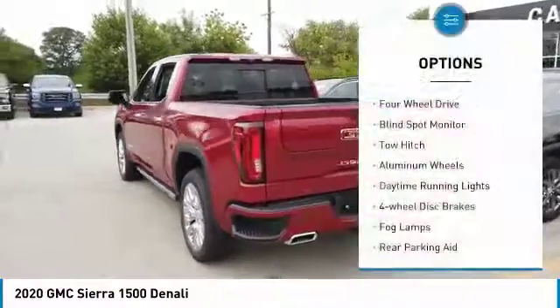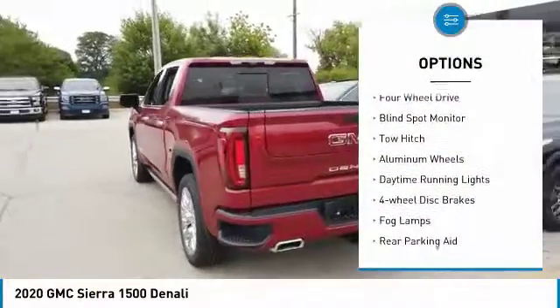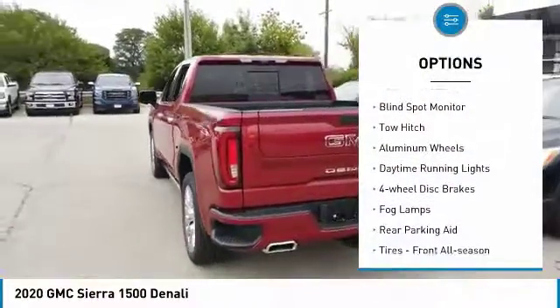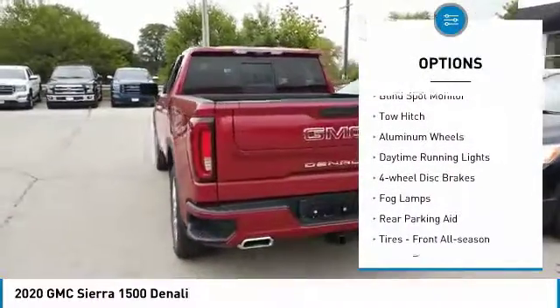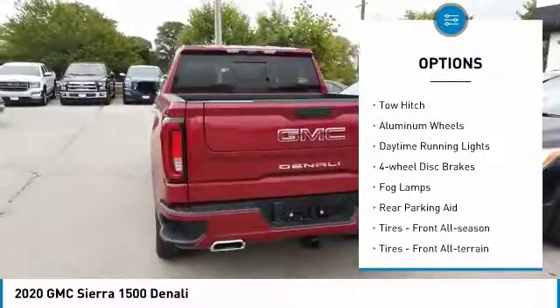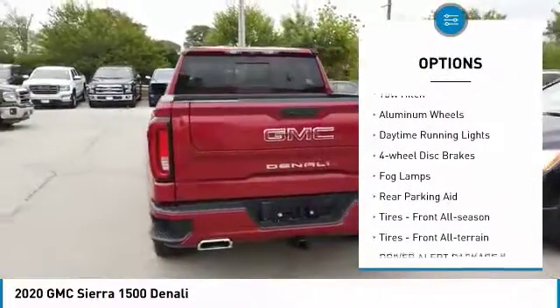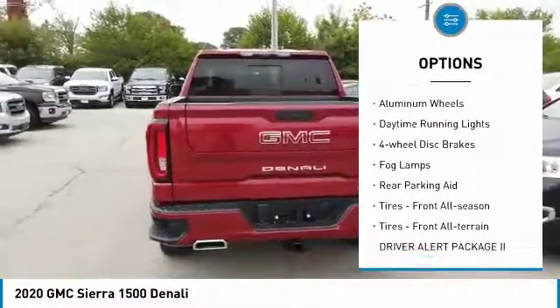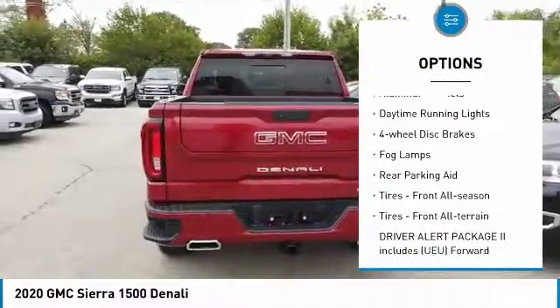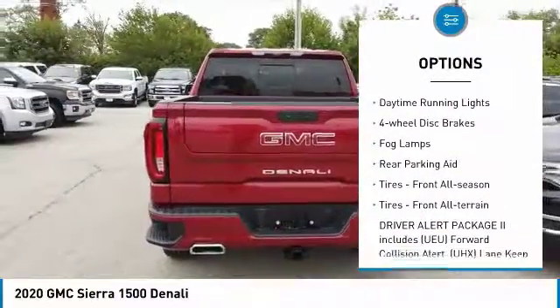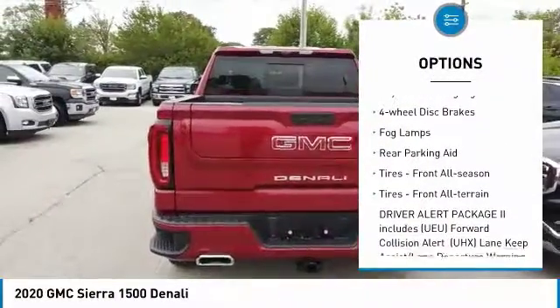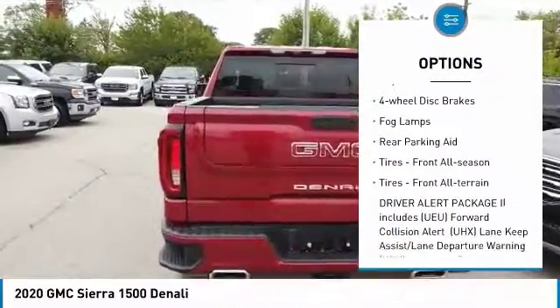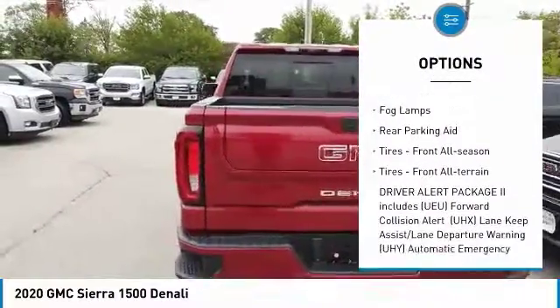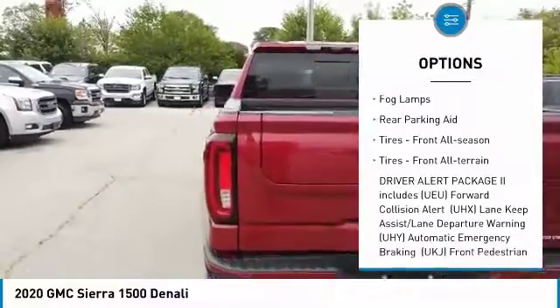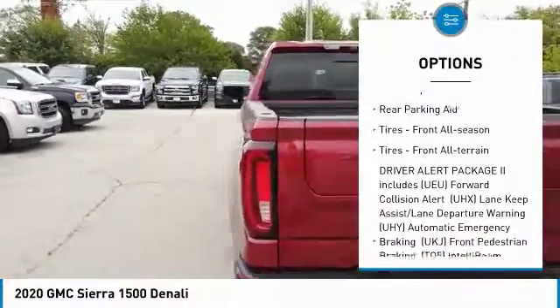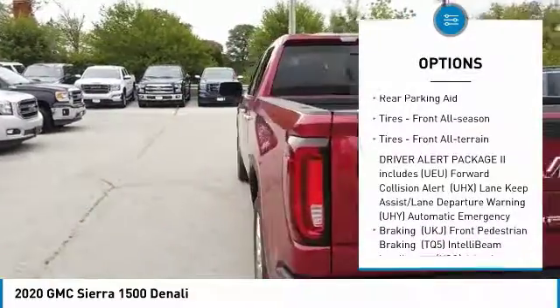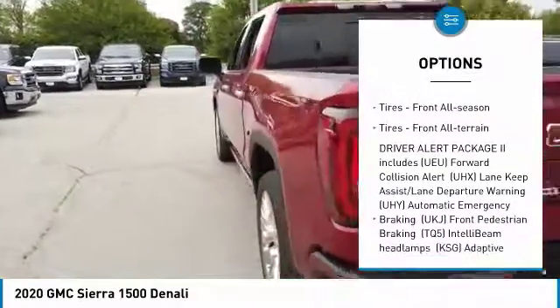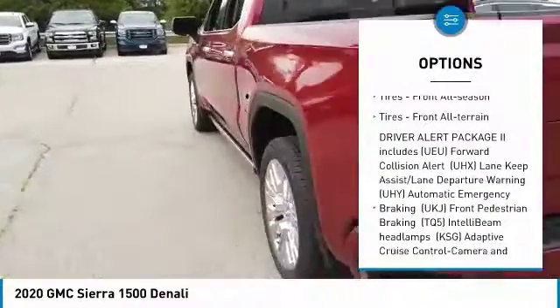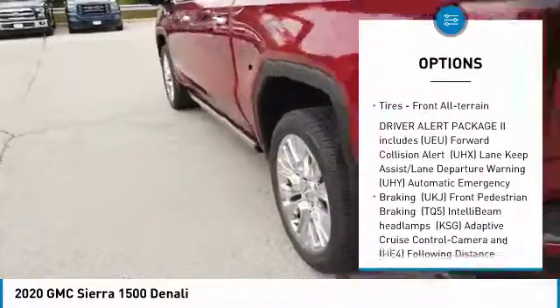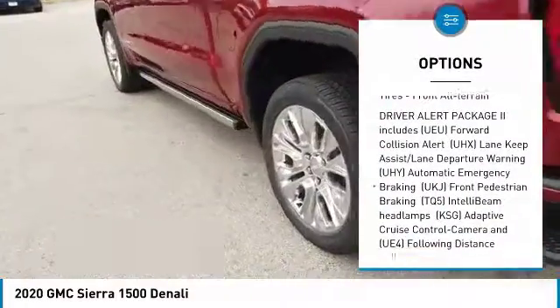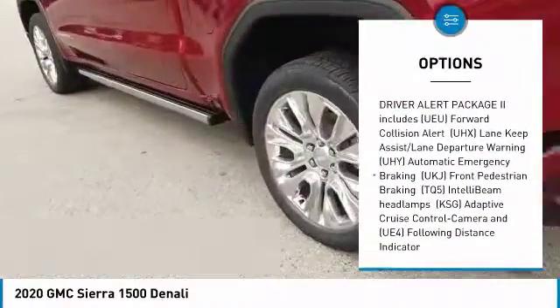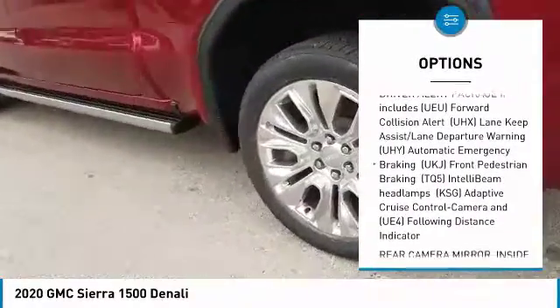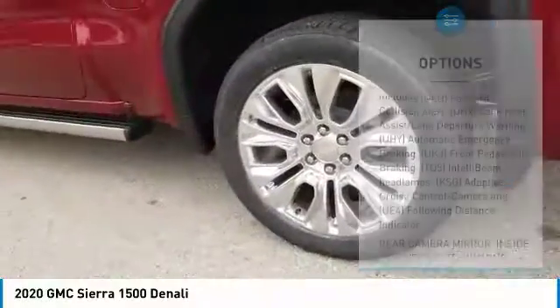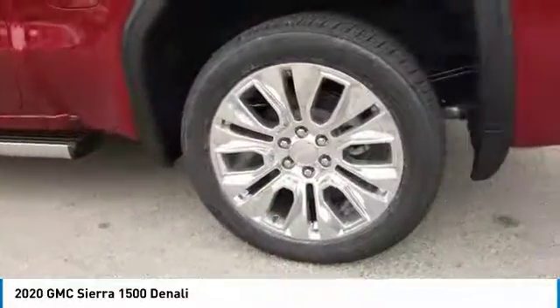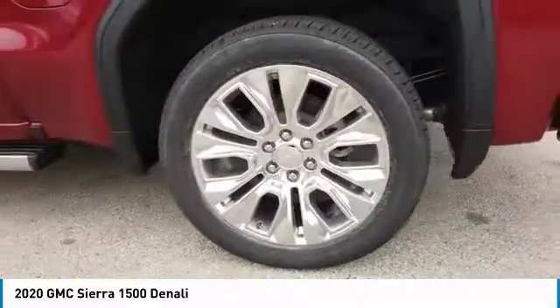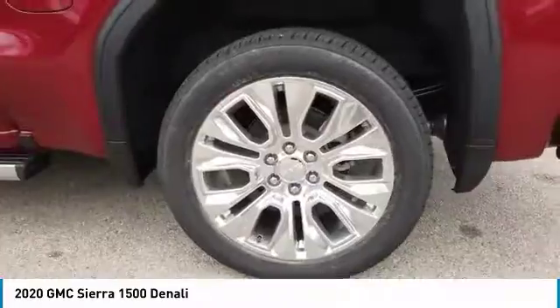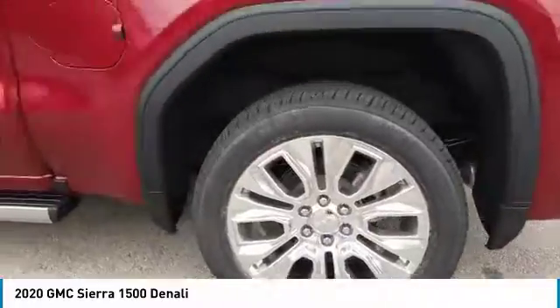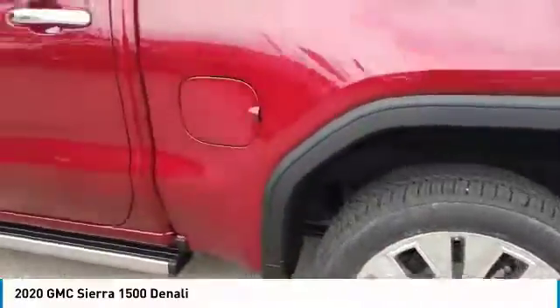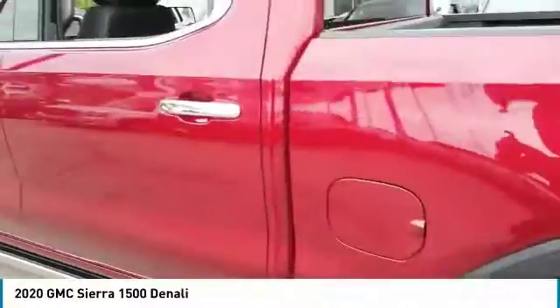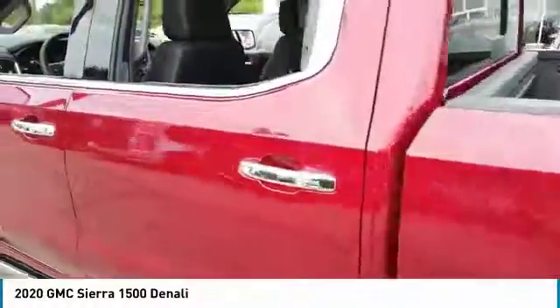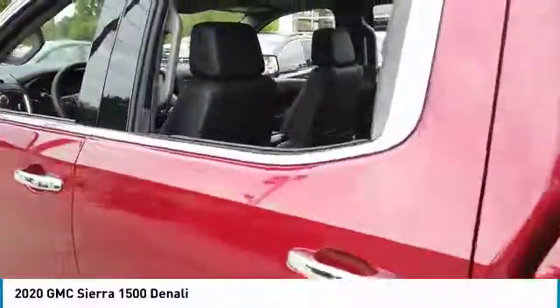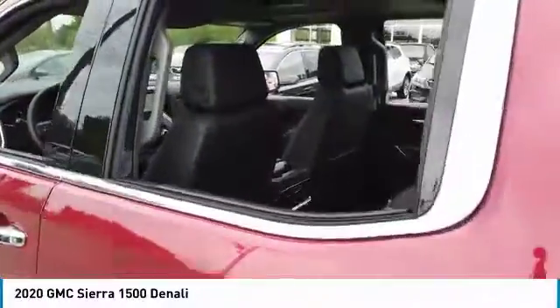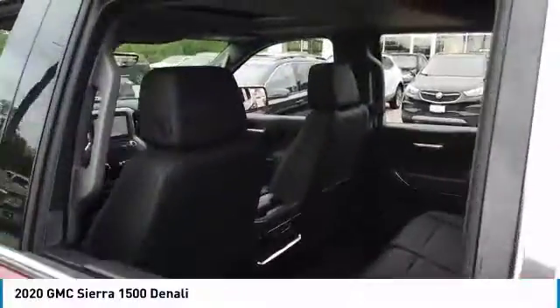Four-wheel drive, blind spot monitor, tow hitch, aluminum wheels, daytime running lights, four-wheel disc brakes, fog lamps, rear parking aid, tires front all season, tires front all terrain.